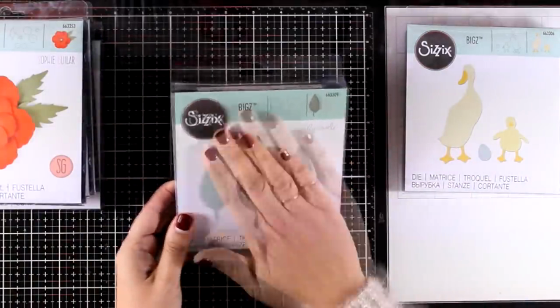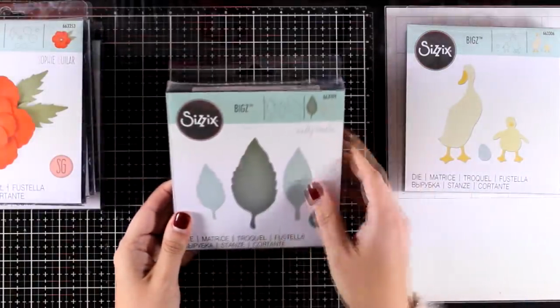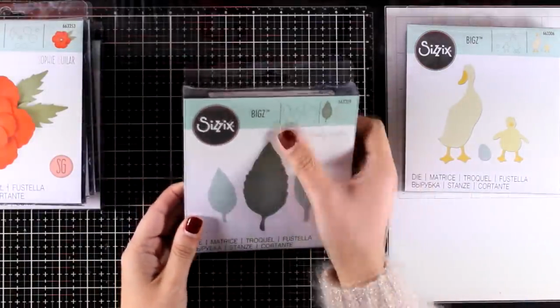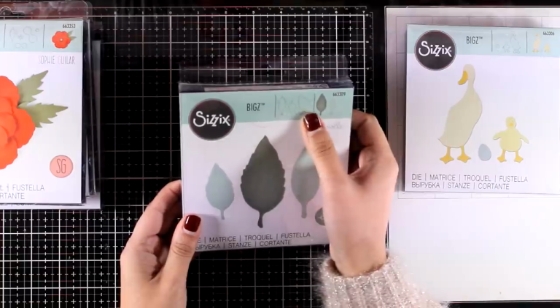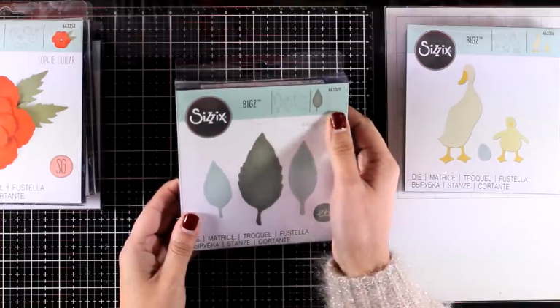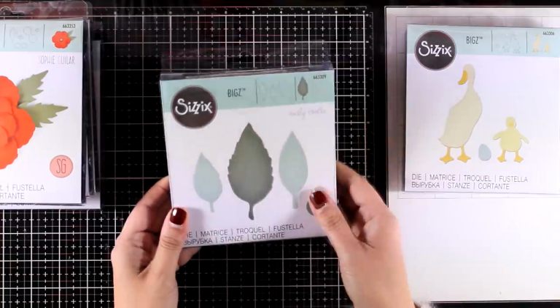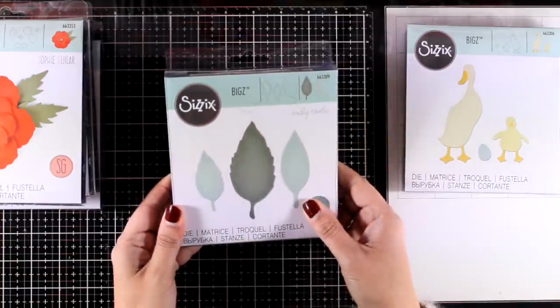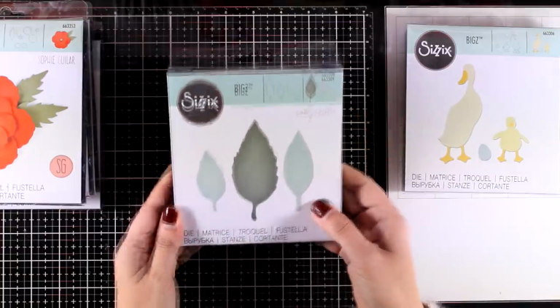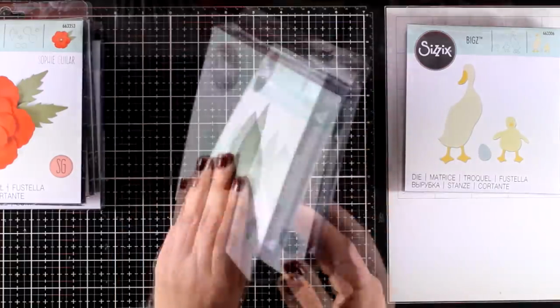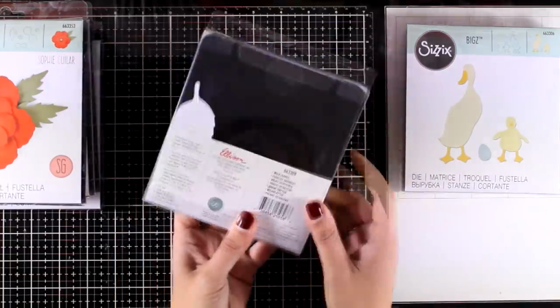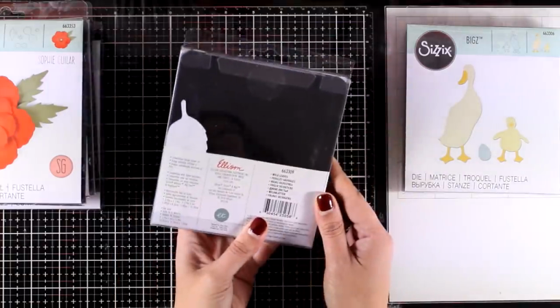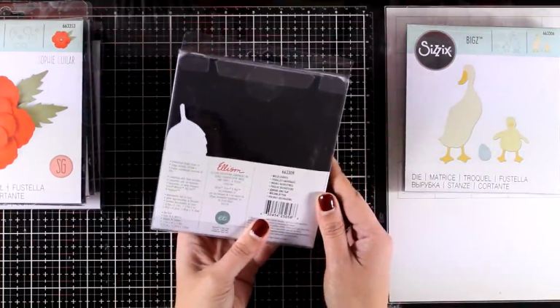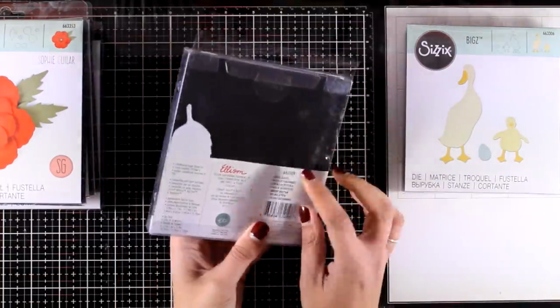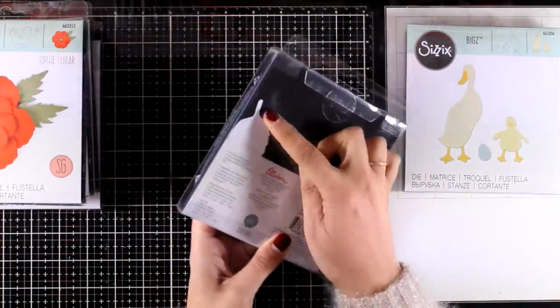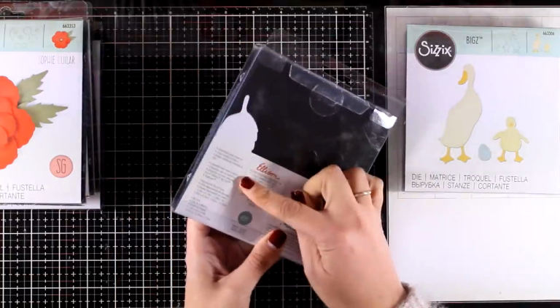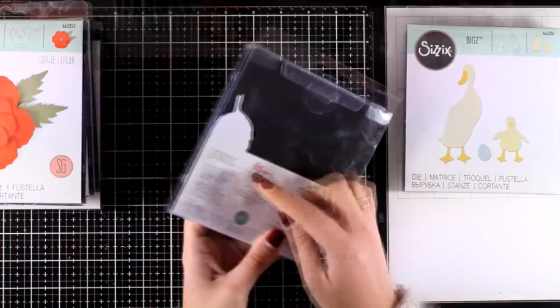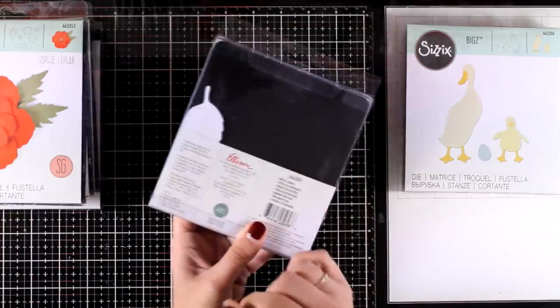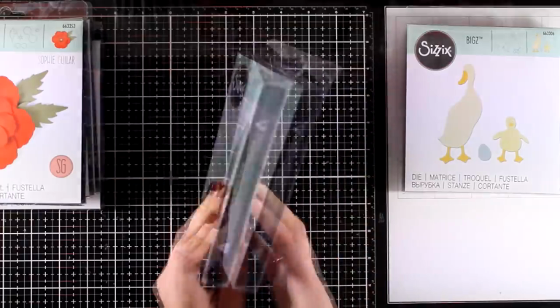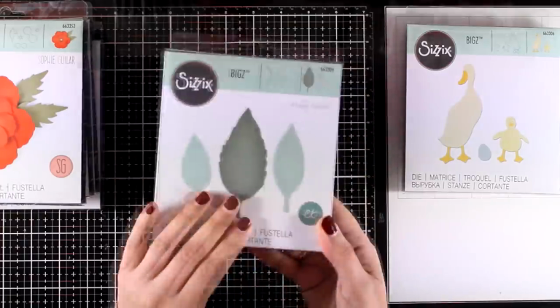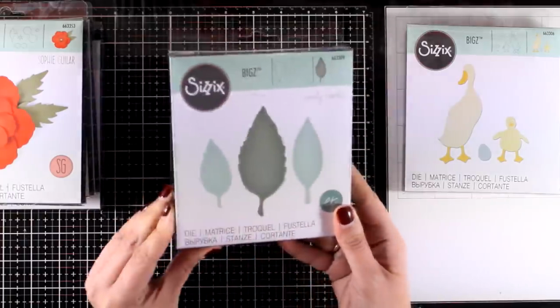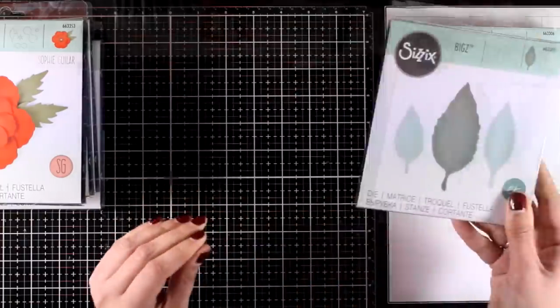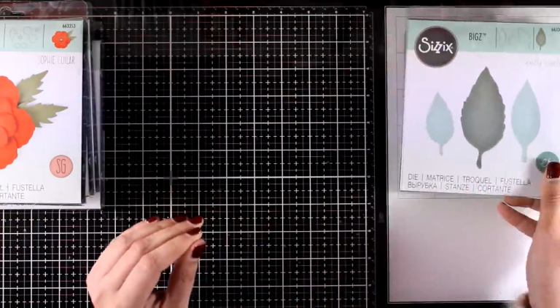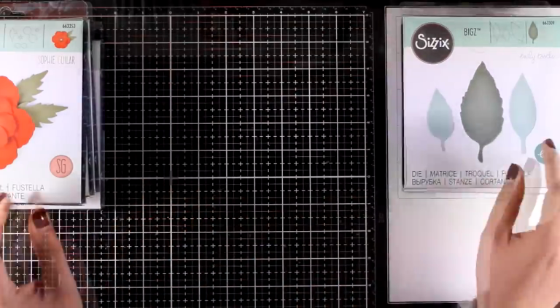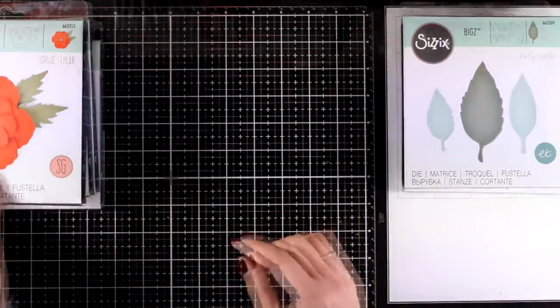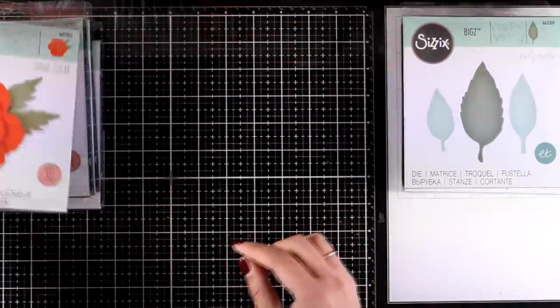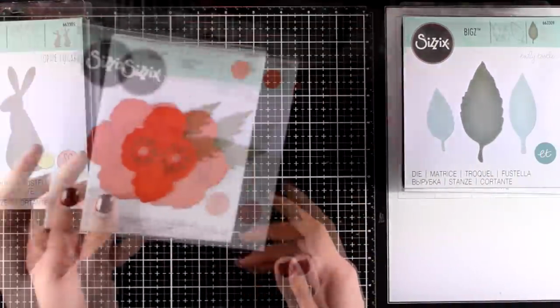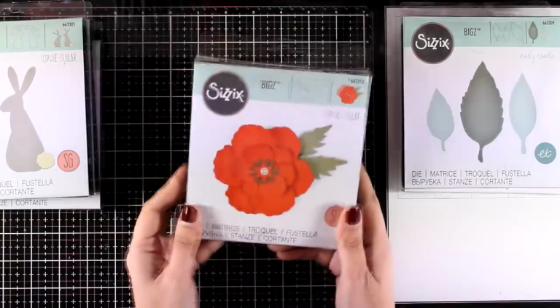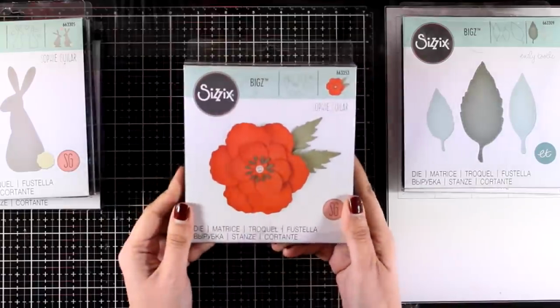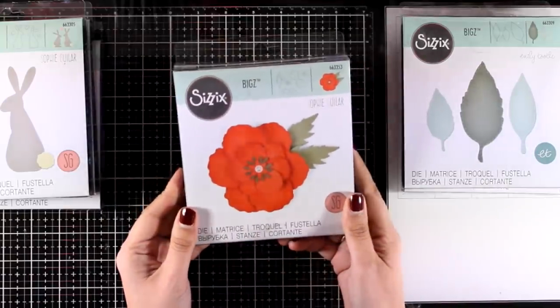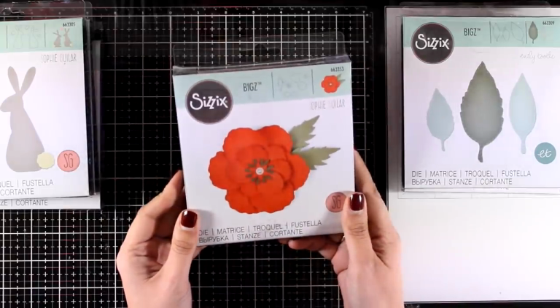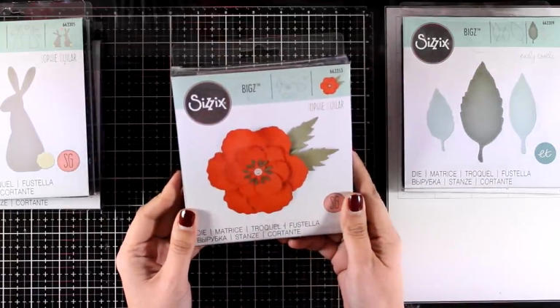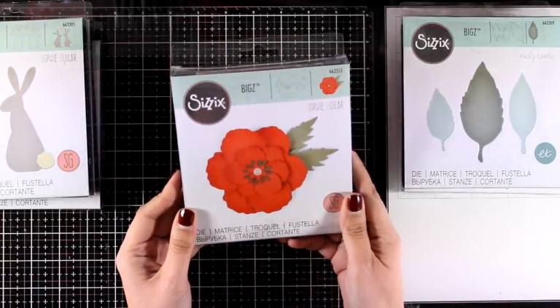This die is called Wild Leaves. It features three different leaves that are quite large, and it's one of those dies that it's nice to have in your stash when you need some big leaves.